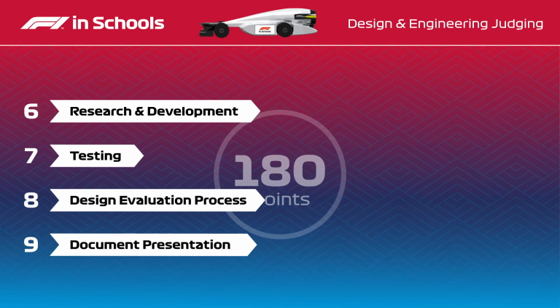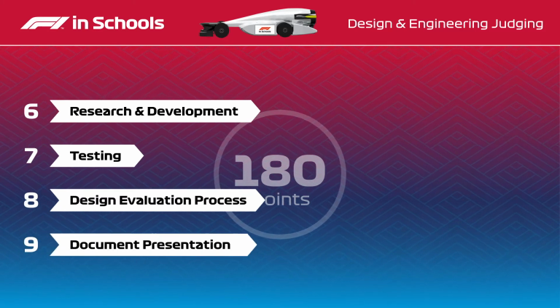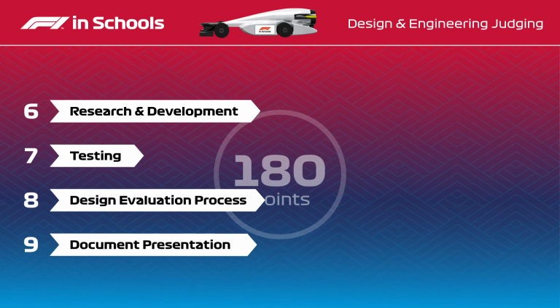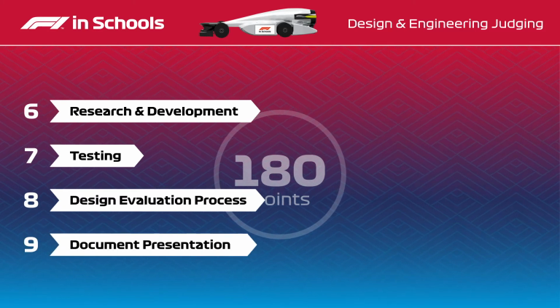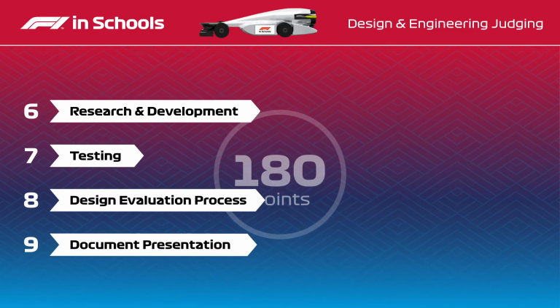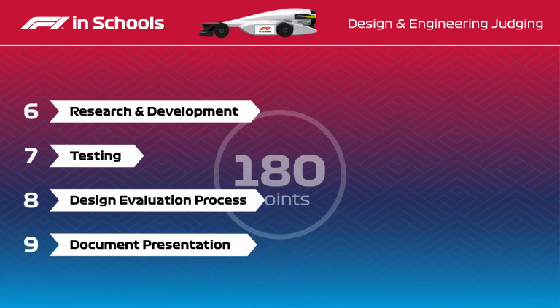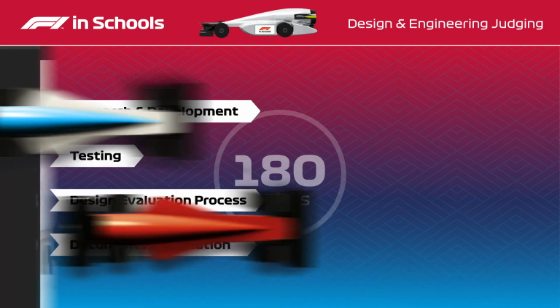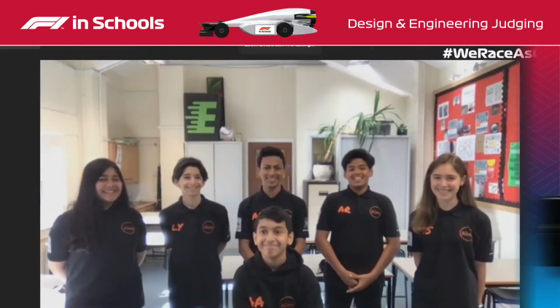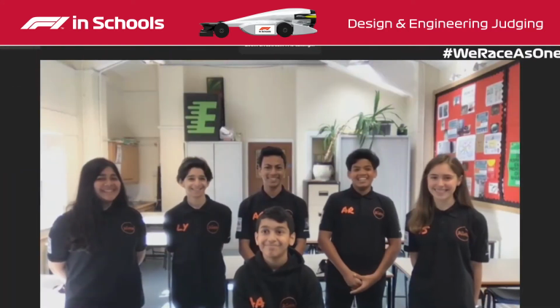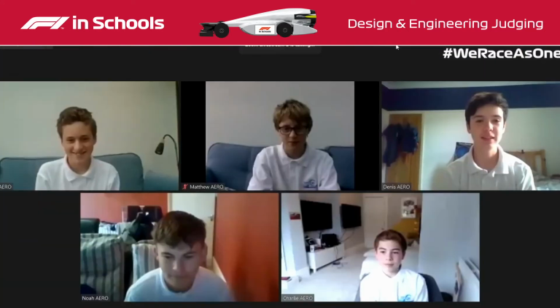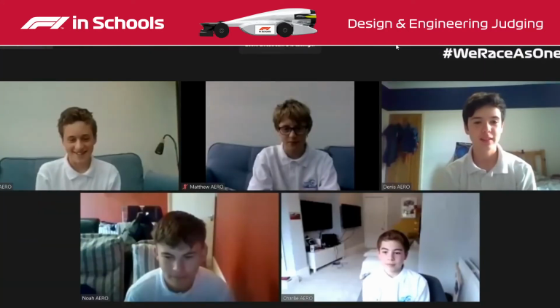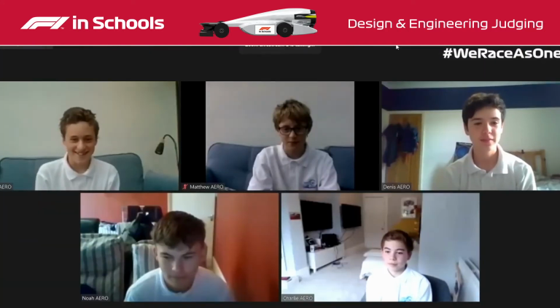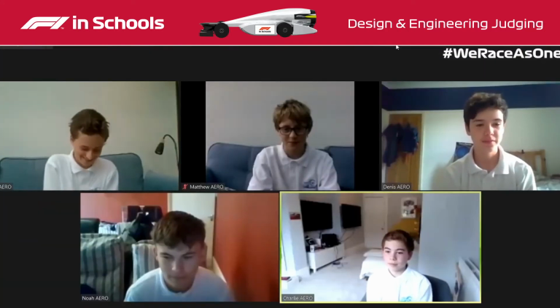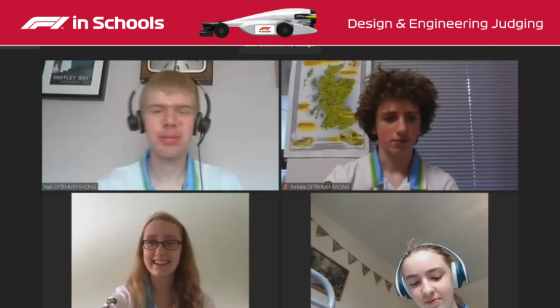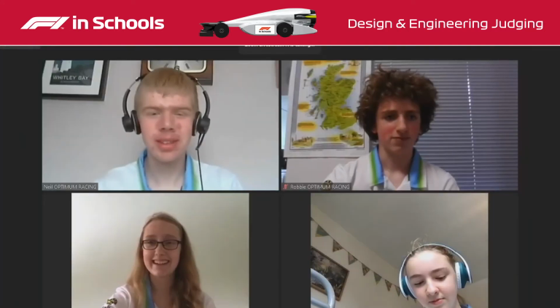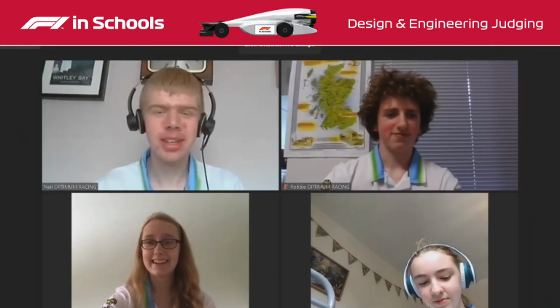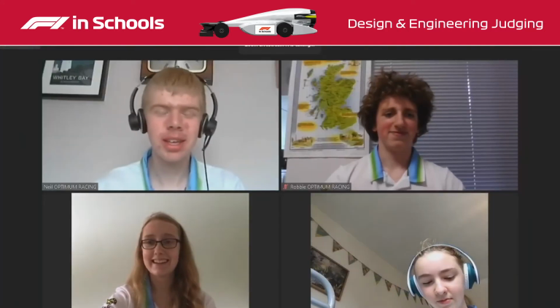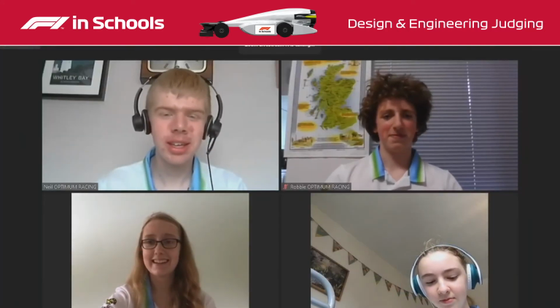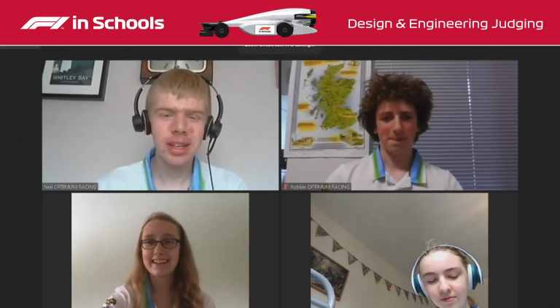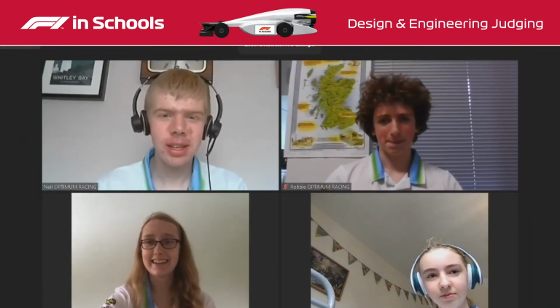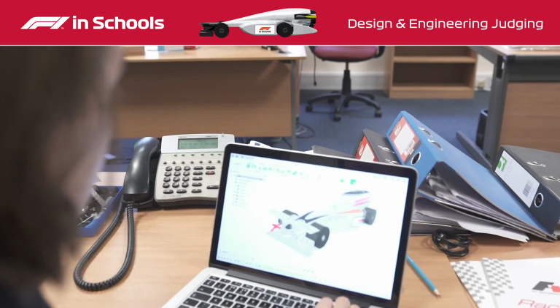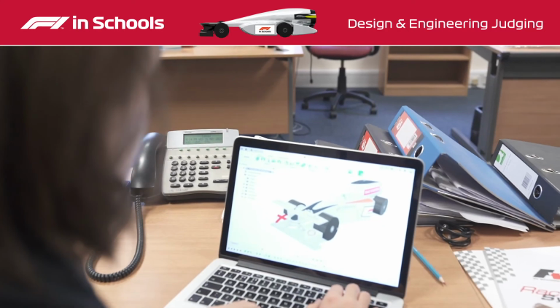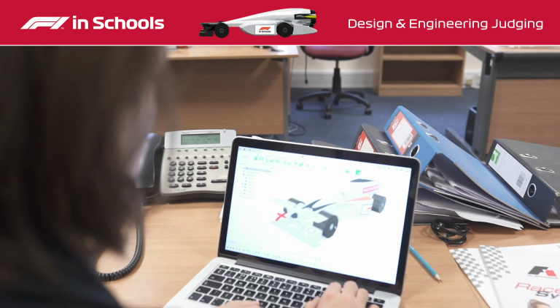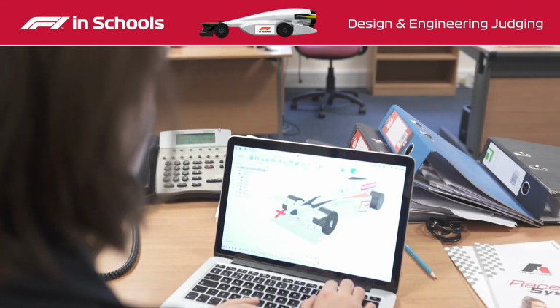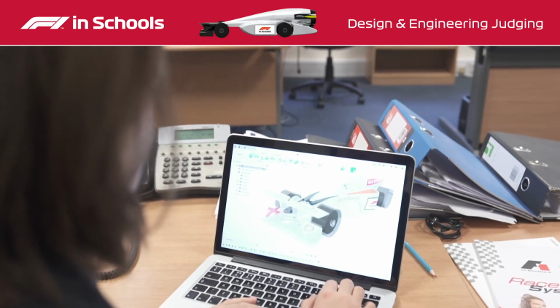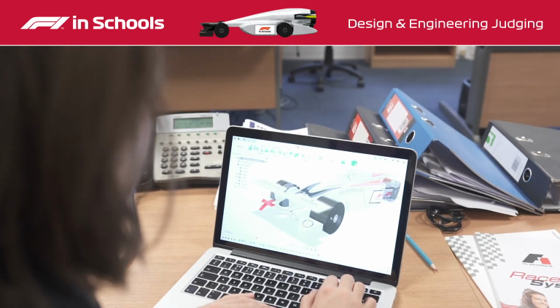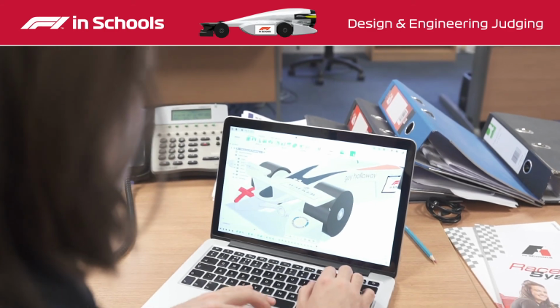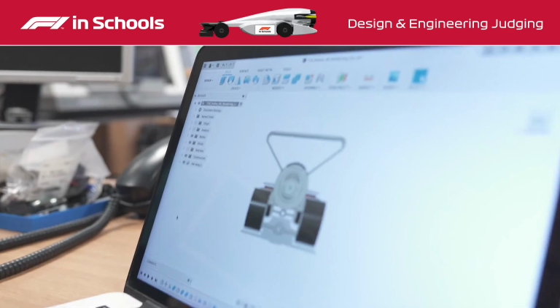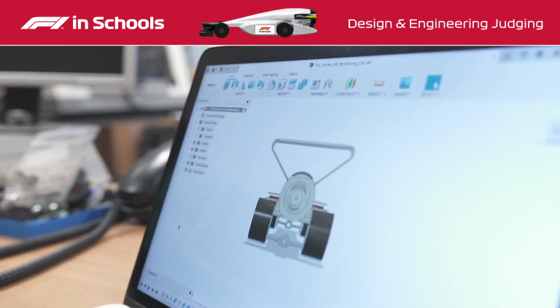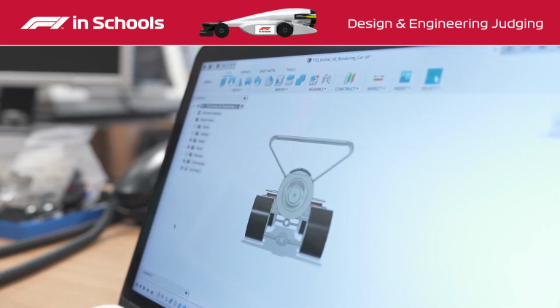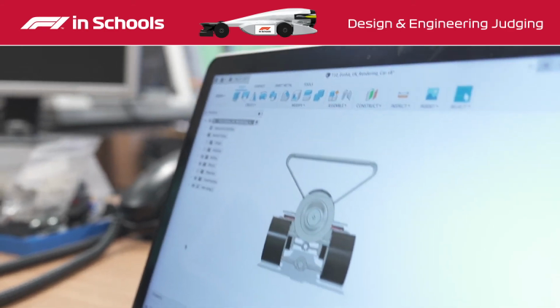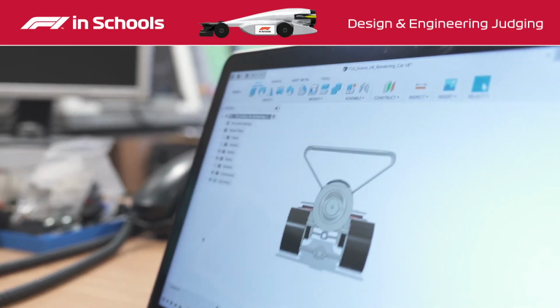After this initial assessment, the judges meet the teams online using Zoom, so the teams can demonstrate their understanding and application of the CAD and manufacturing techniques they've used during the challenge.